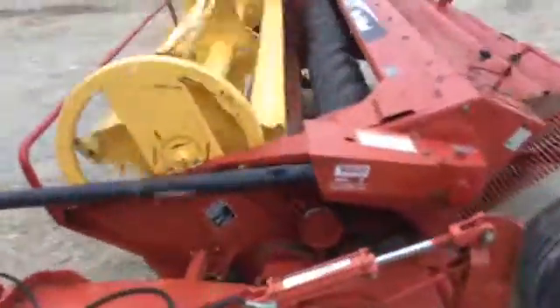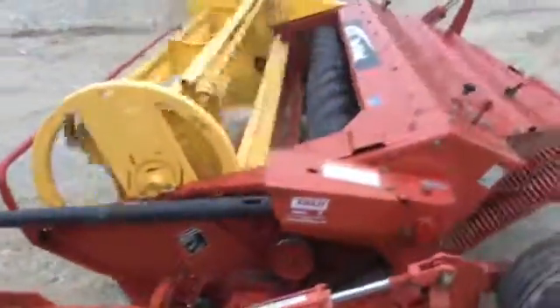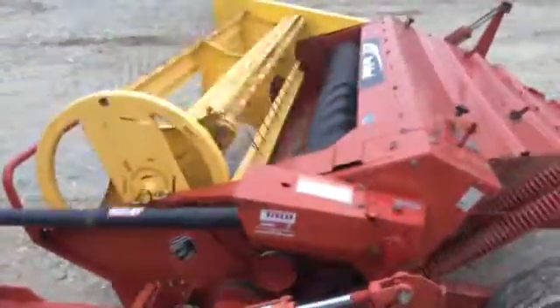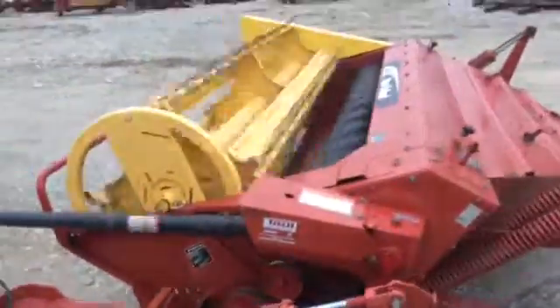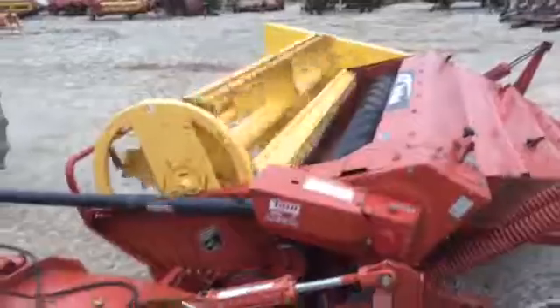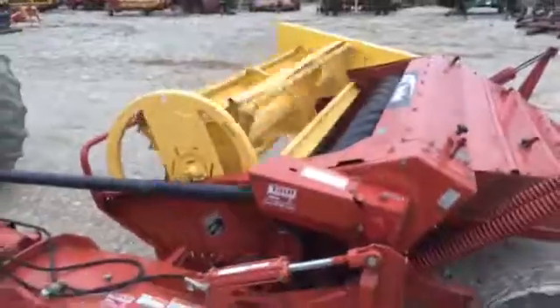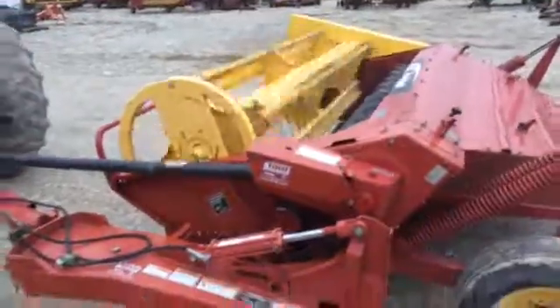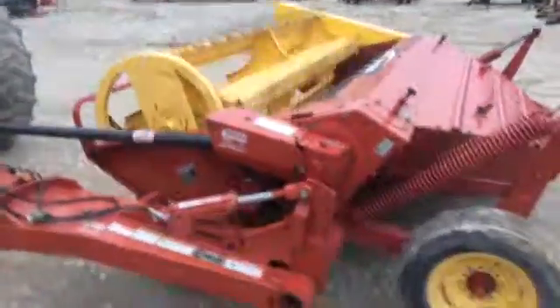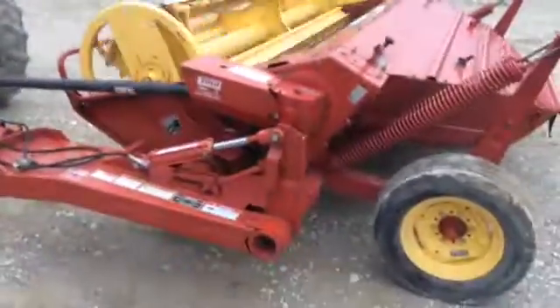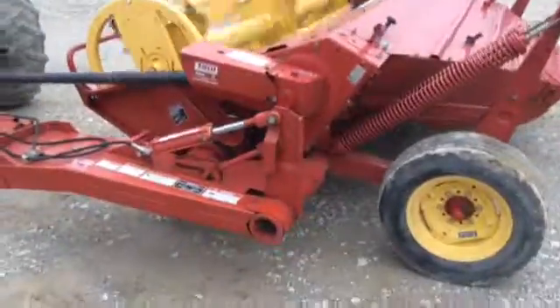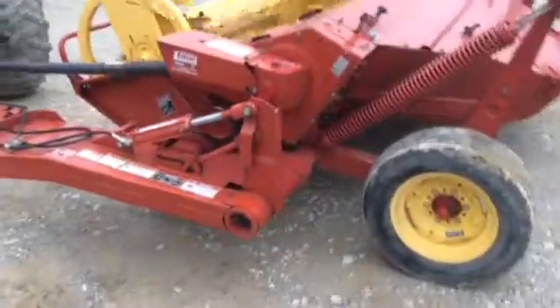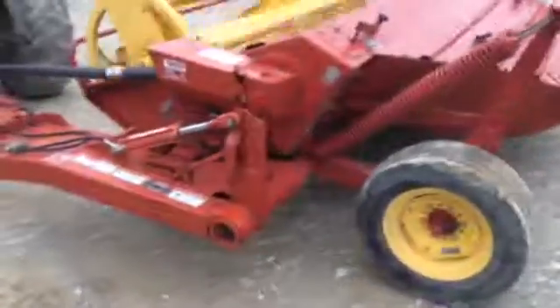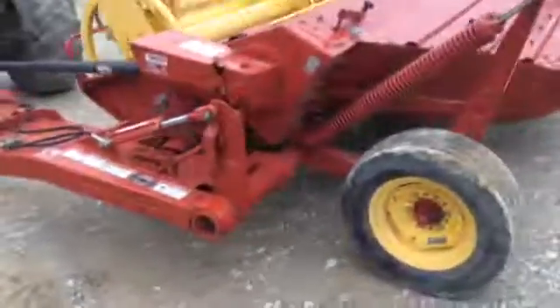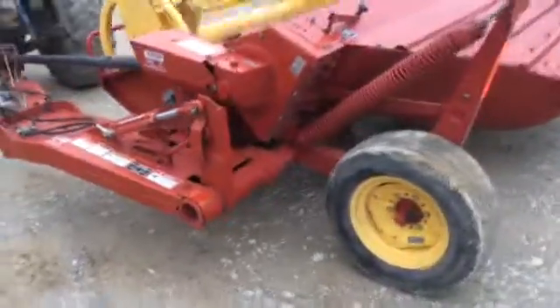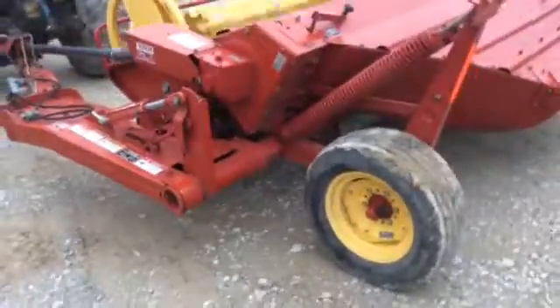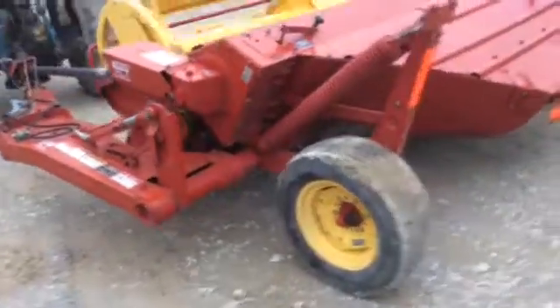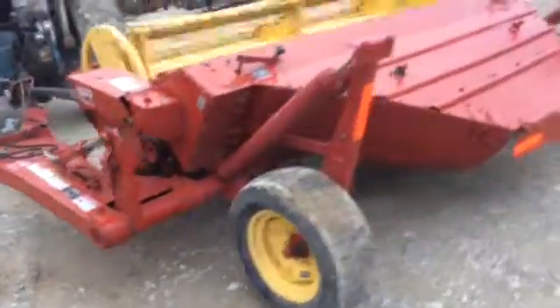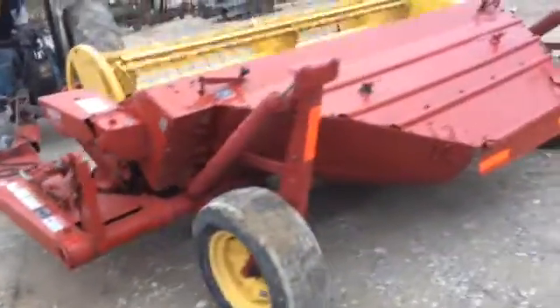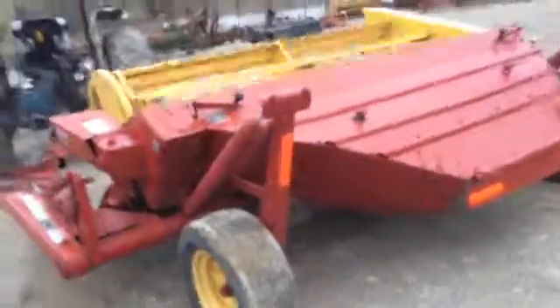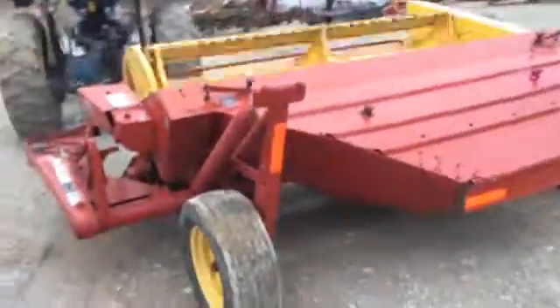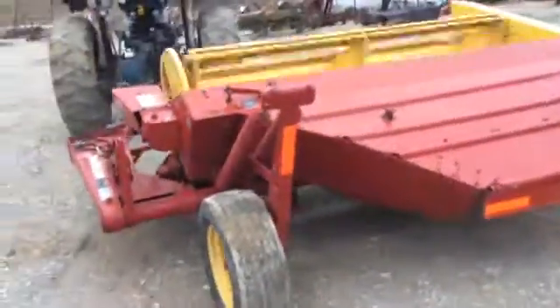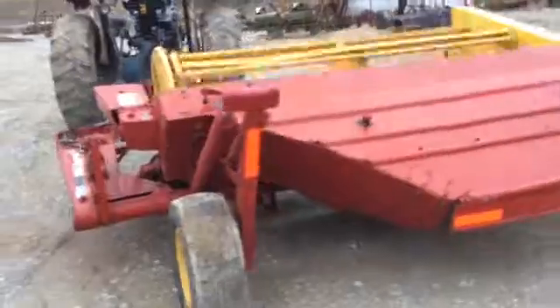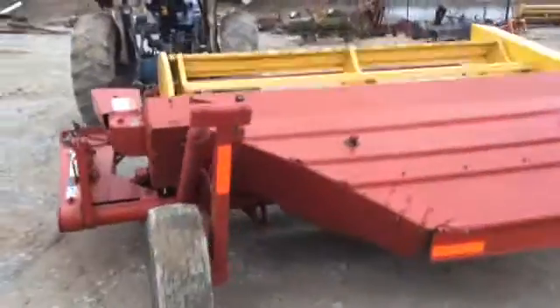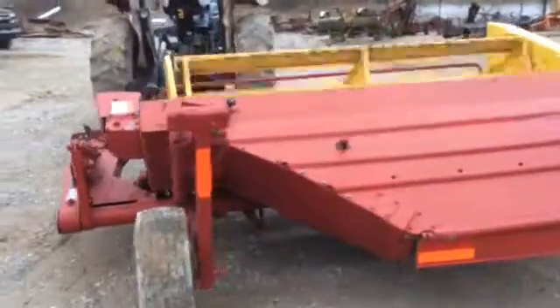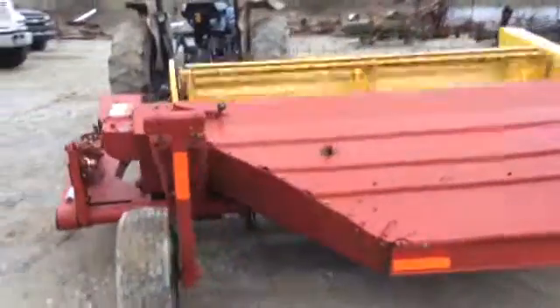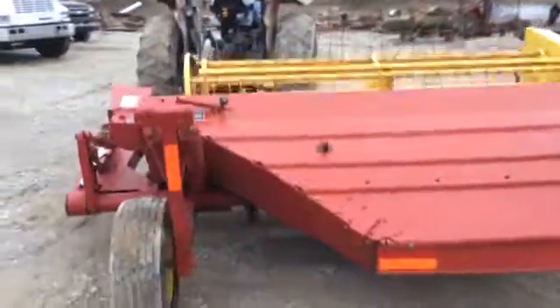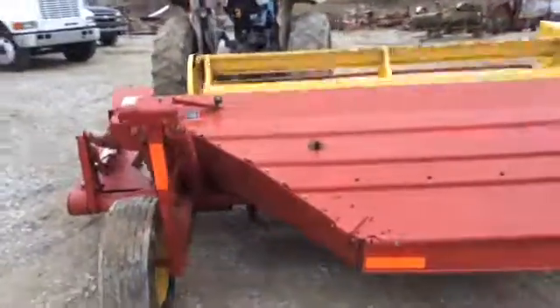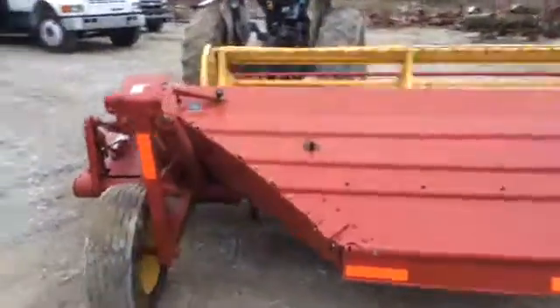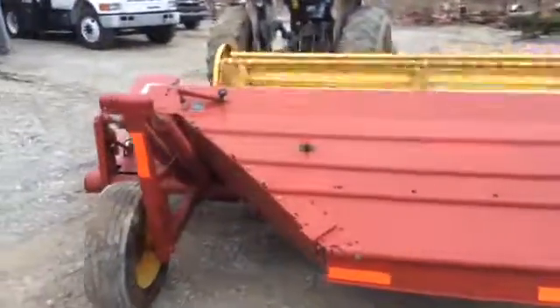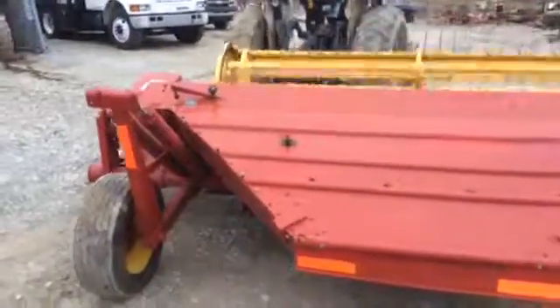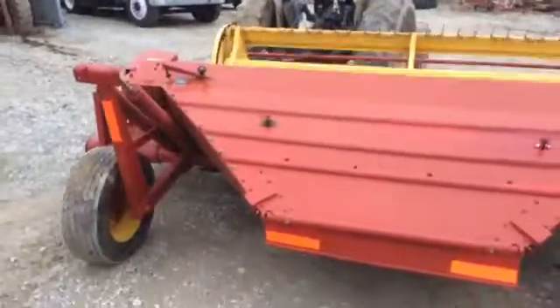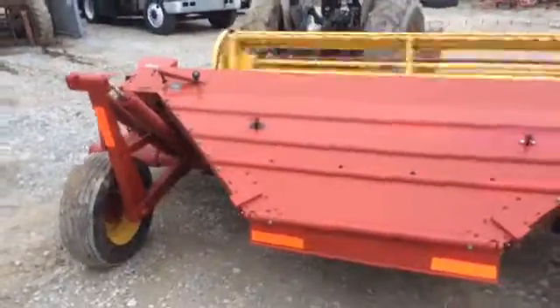These are 9-foot cut machines. You can see this is a later model machine with a decal. We'll get the serial number on — we'll have a picture of that online.